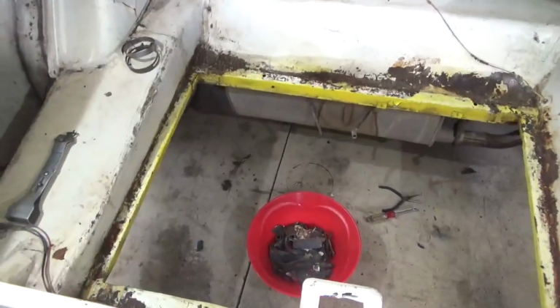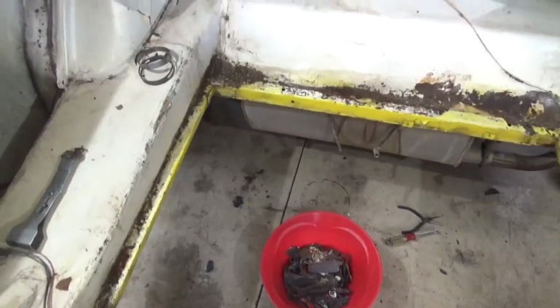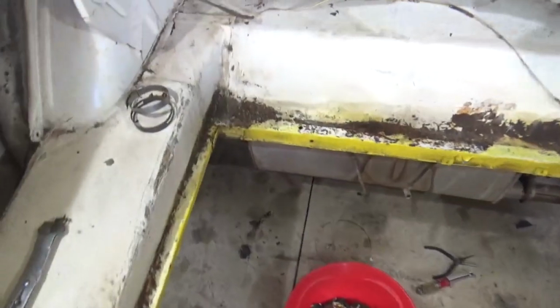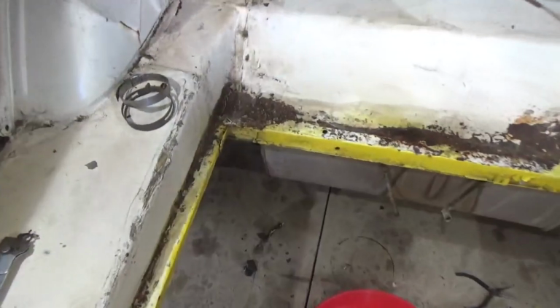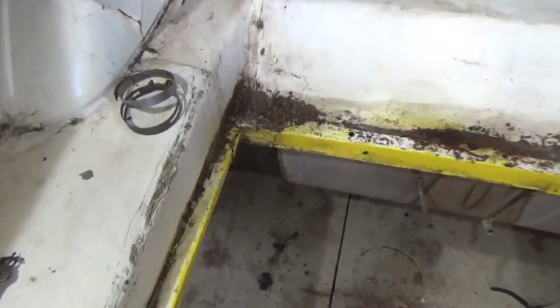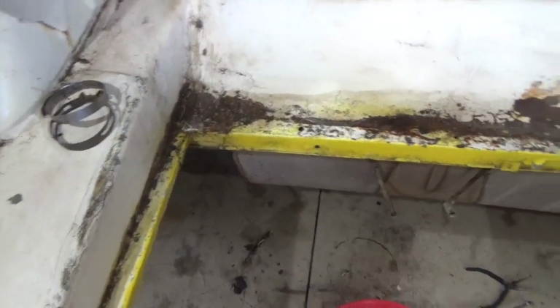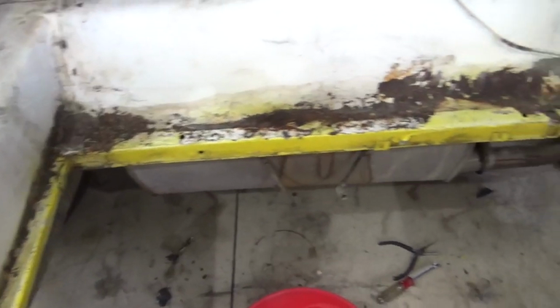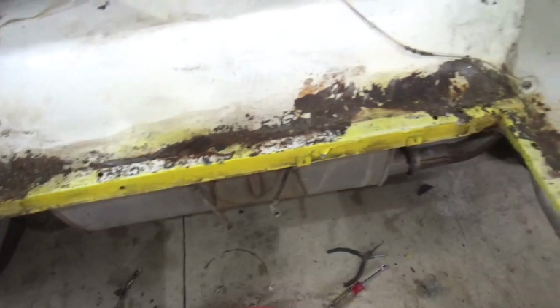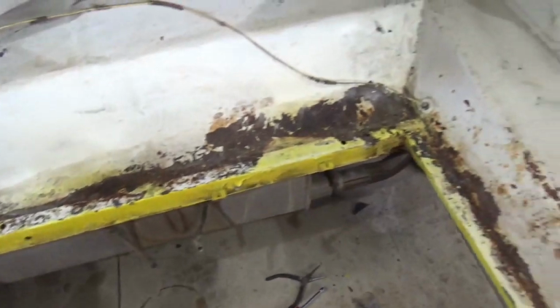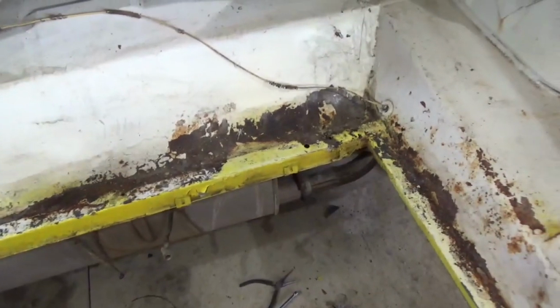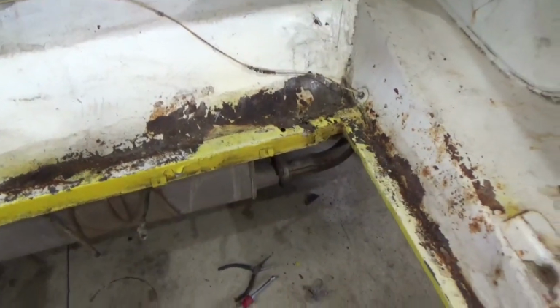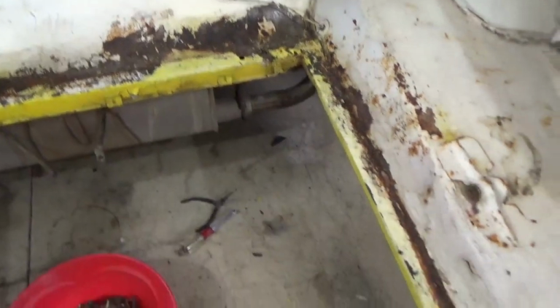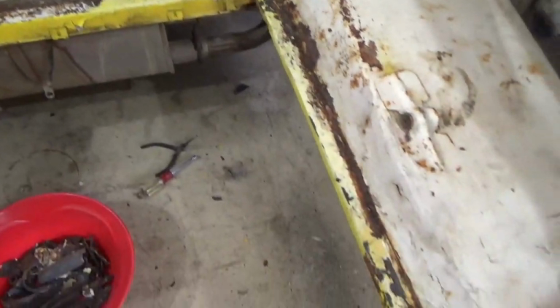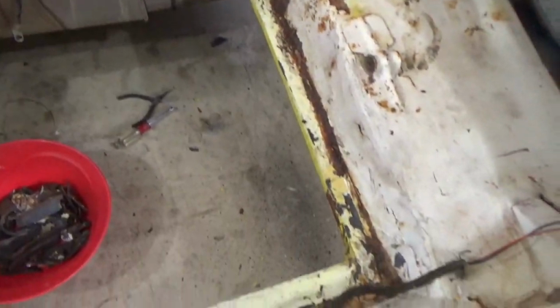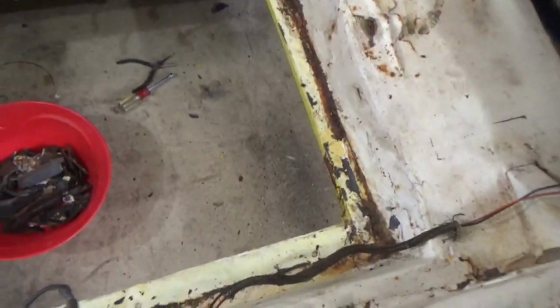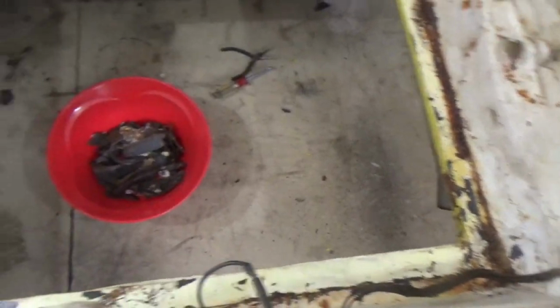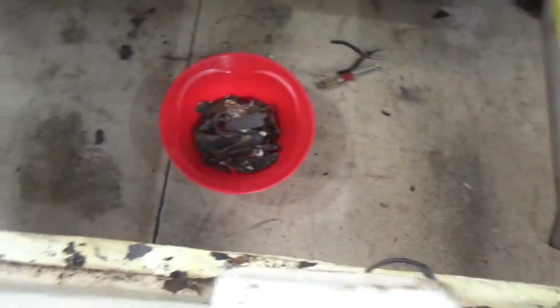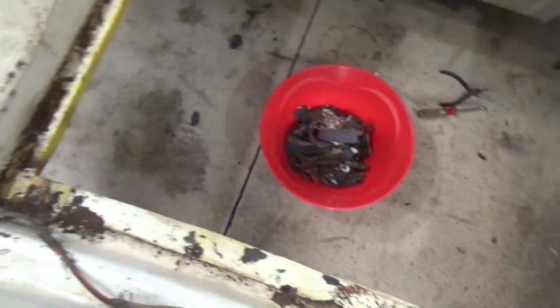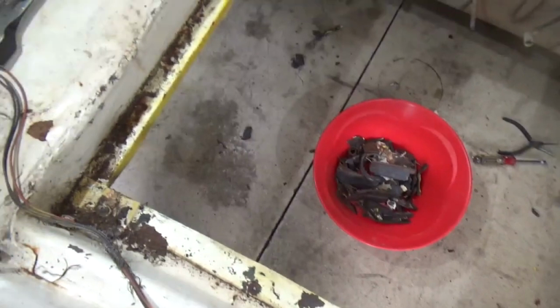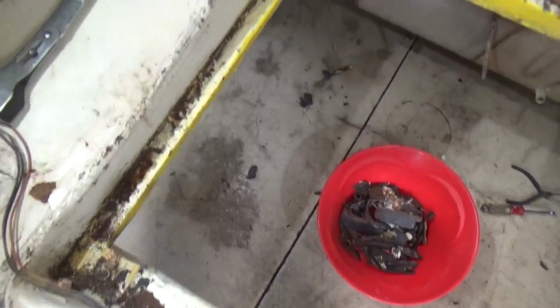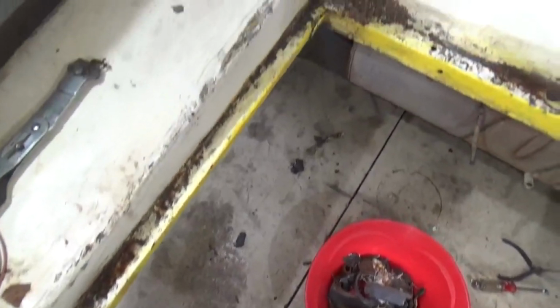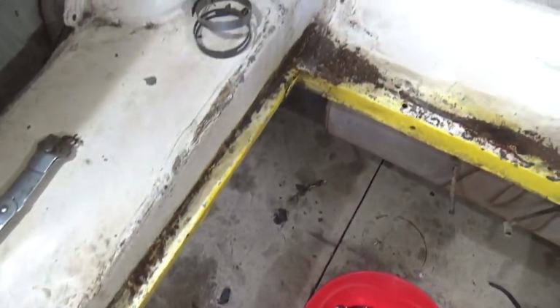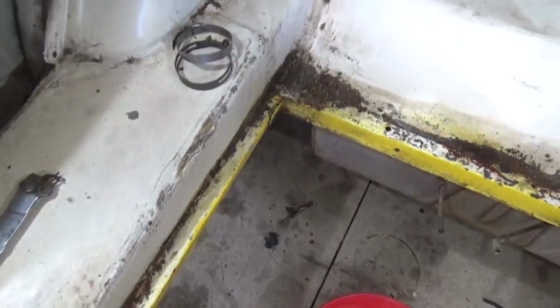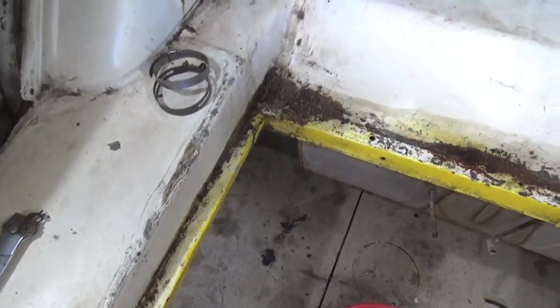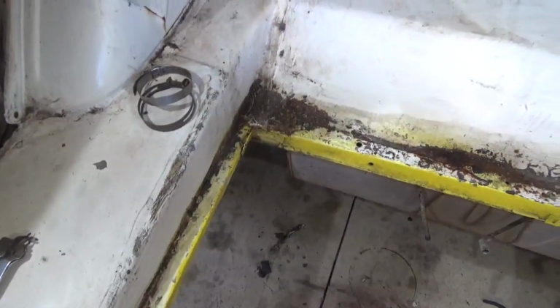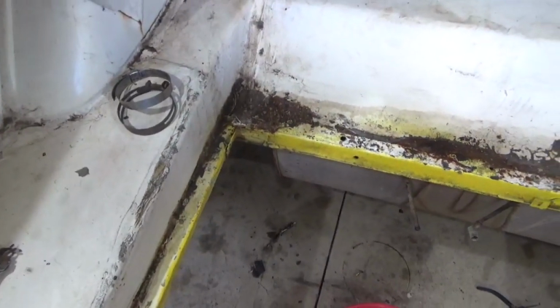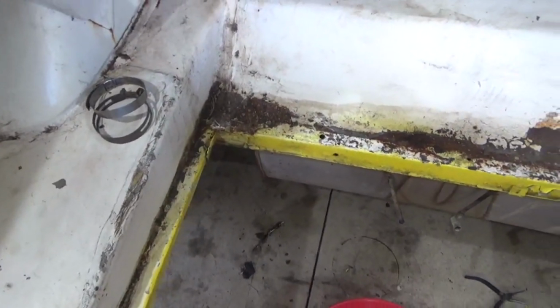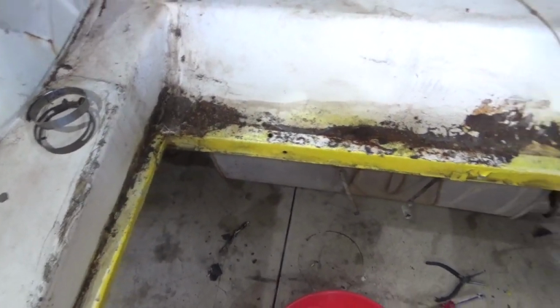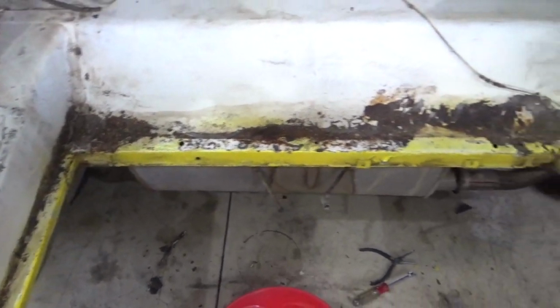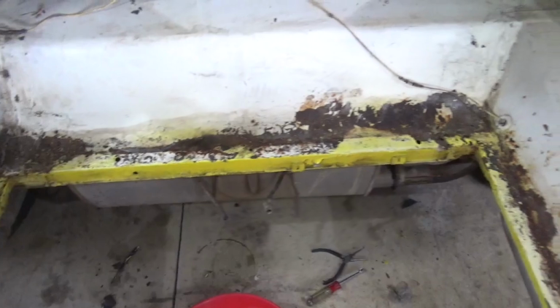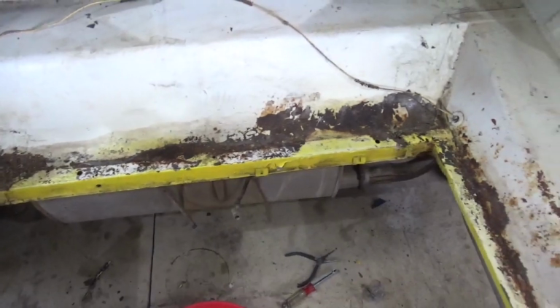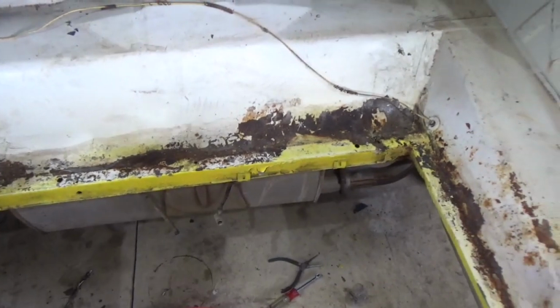Here's where the tank came out and it's not awfully bad. I'll clean that up with a wire wheel, make it nice and neat, and then we'll put some insulation or a weather strip in there and drop in the new tank.